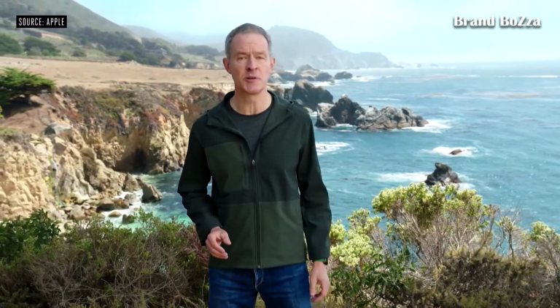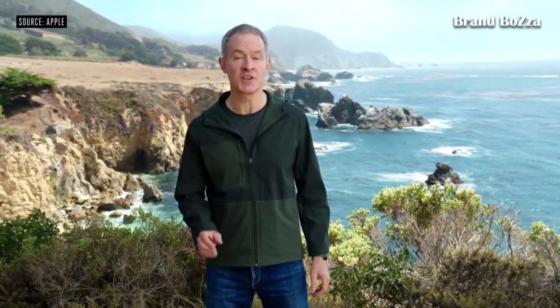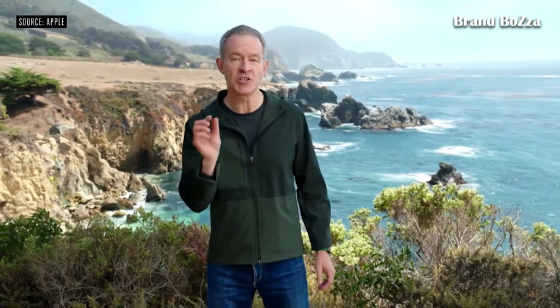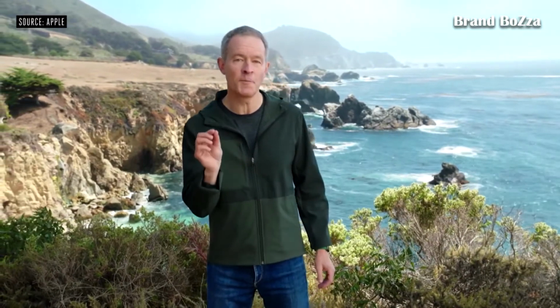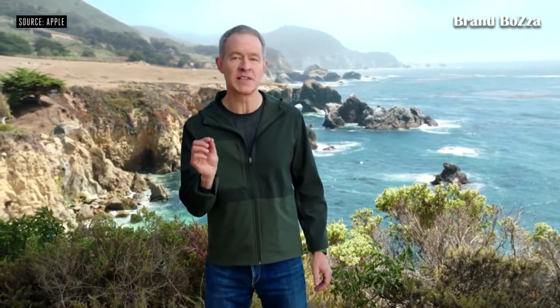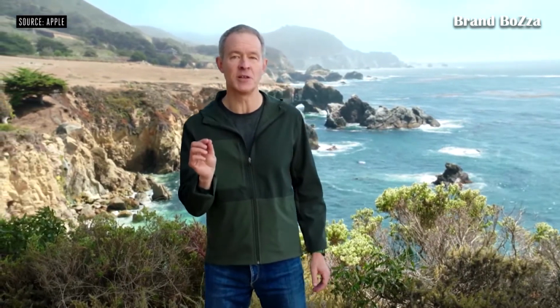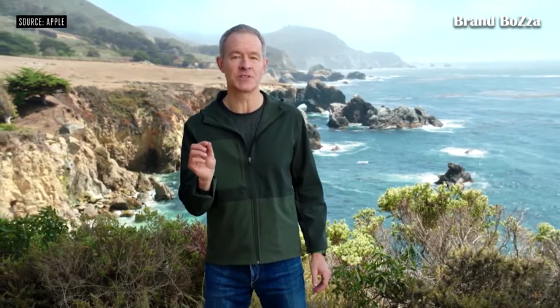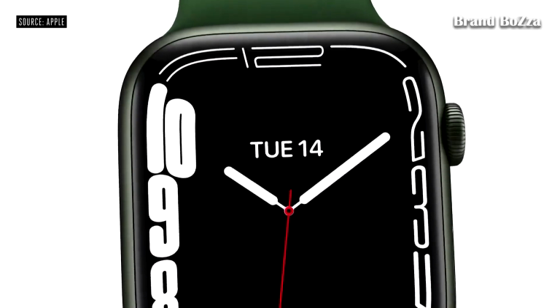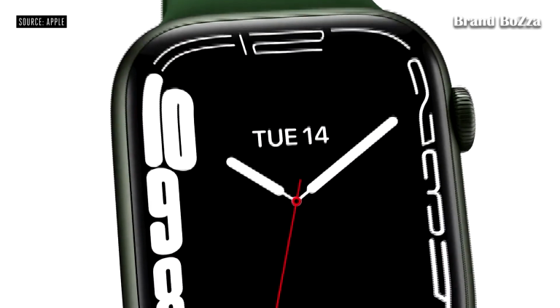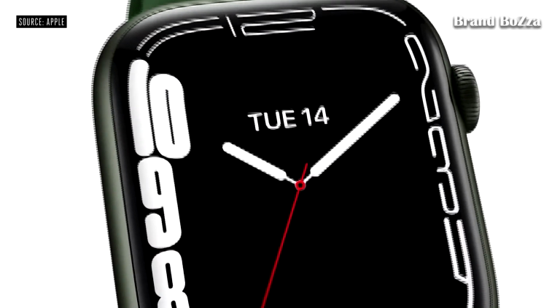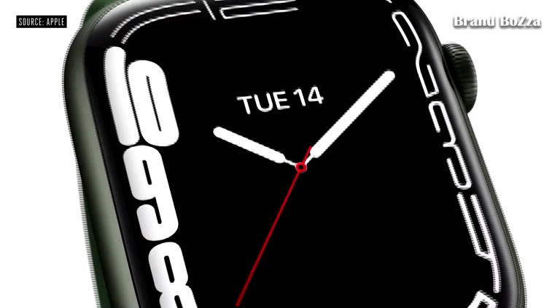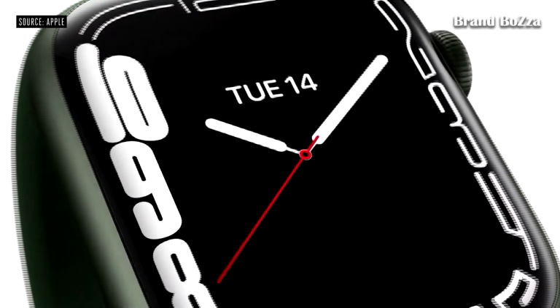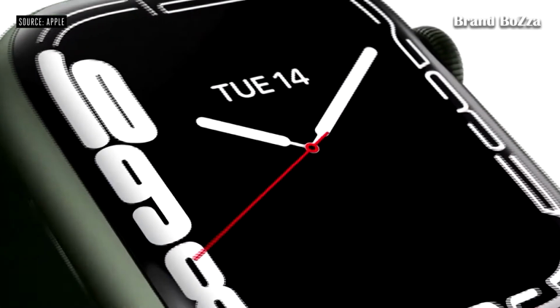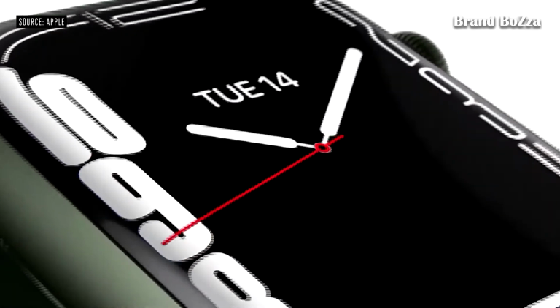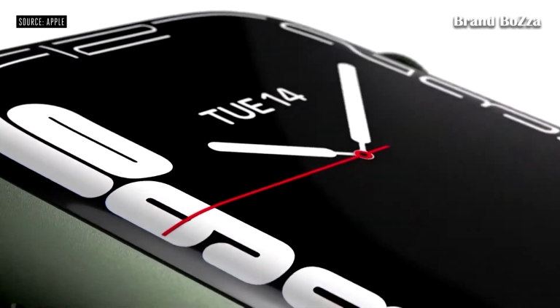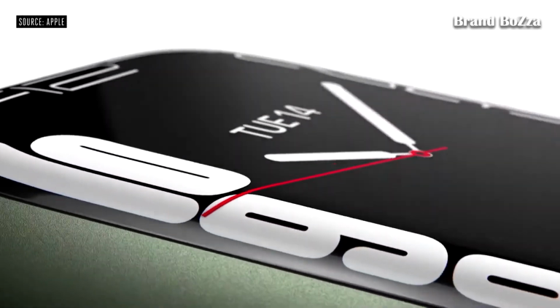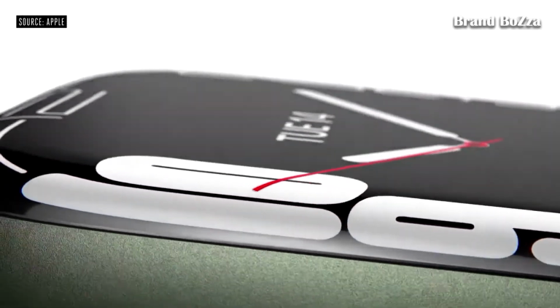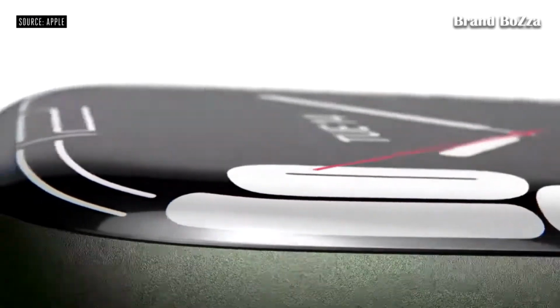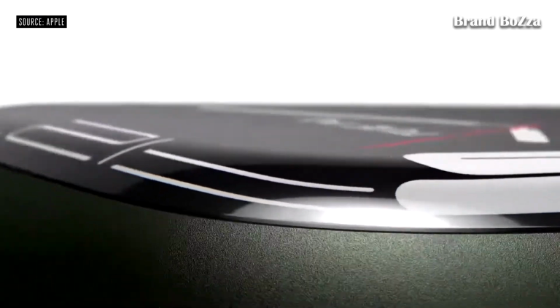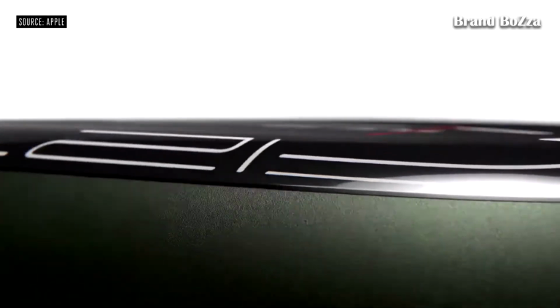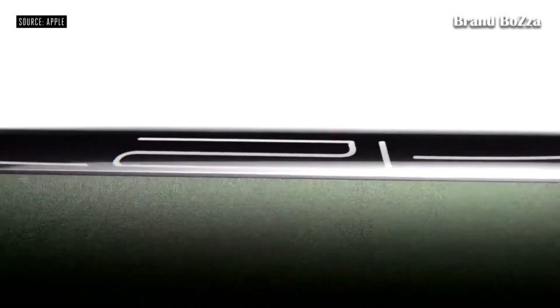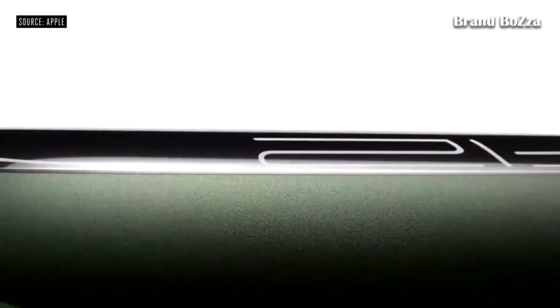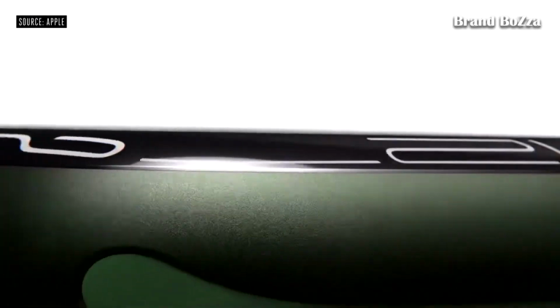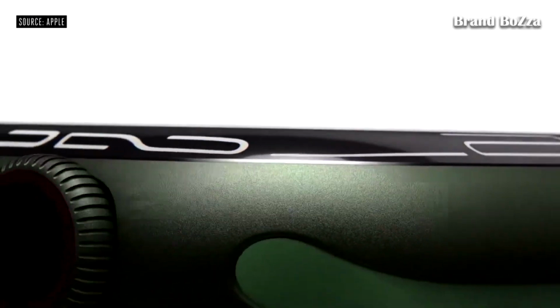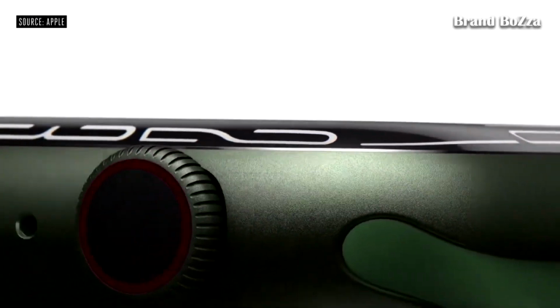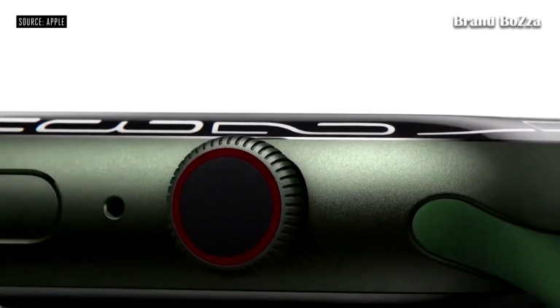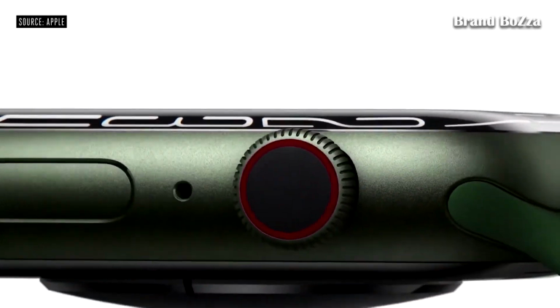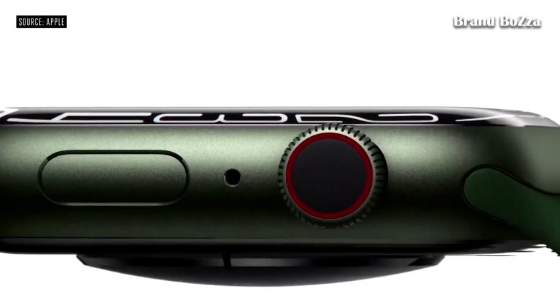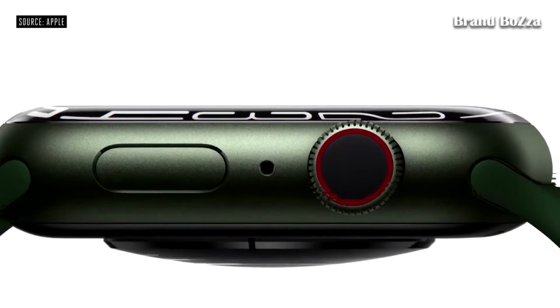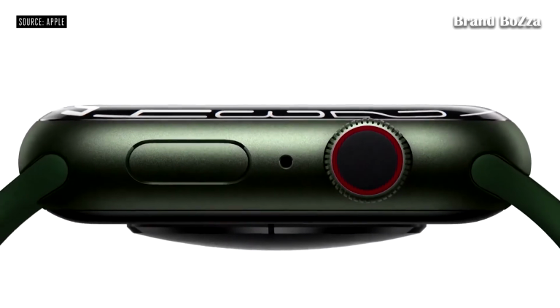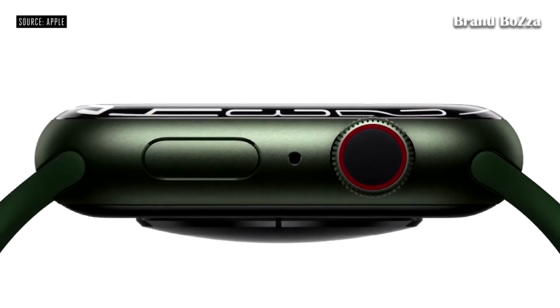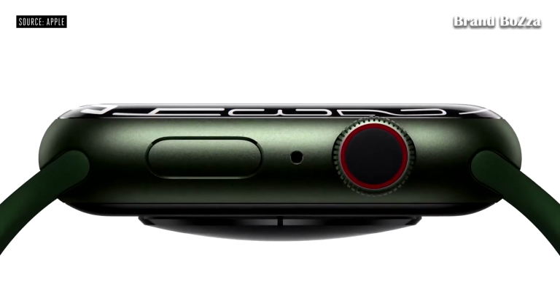reduce the borders to just 1.7 millimeters. Both the case and the display of Series 7 have softer, more rounded corners. The new display refracts light at its edges for a subtle wraparound effect, creating a seamless integration with the curvature of the case.